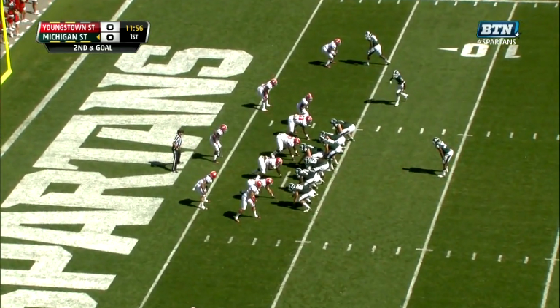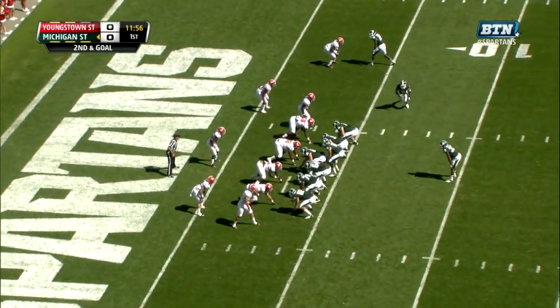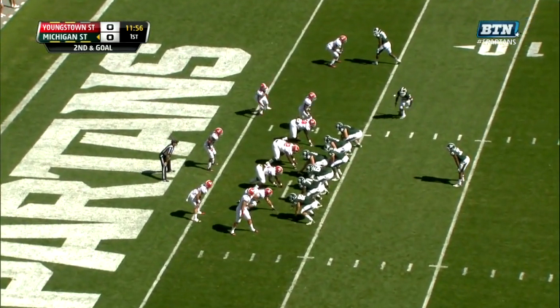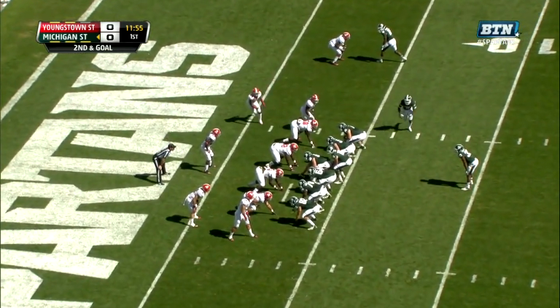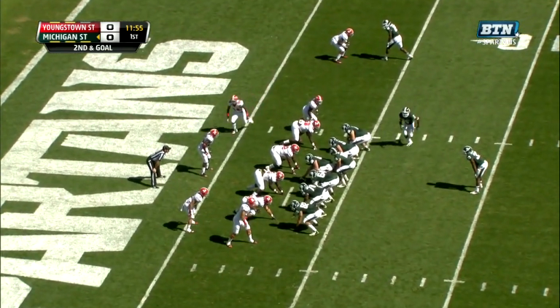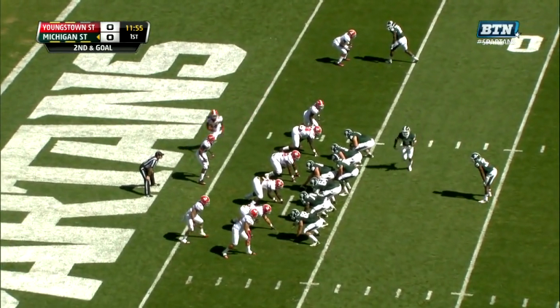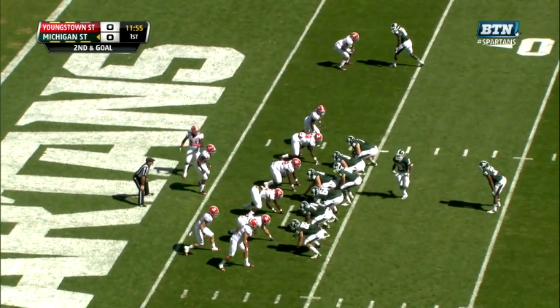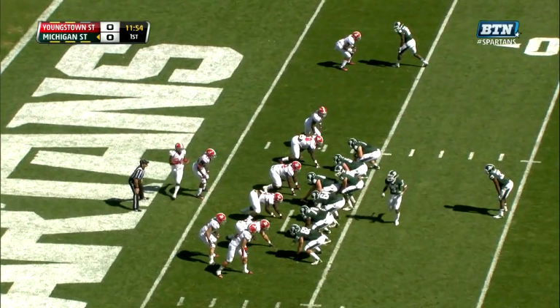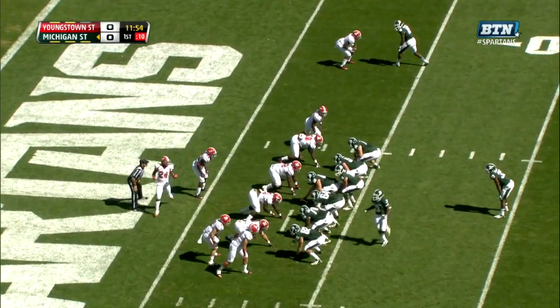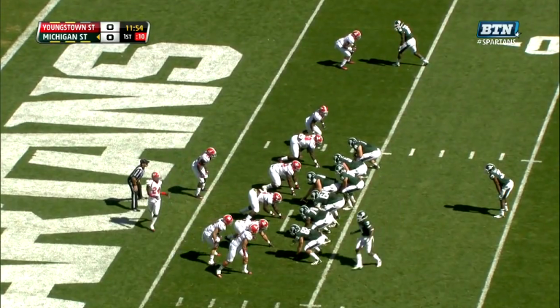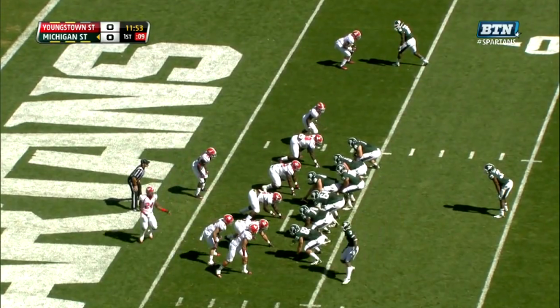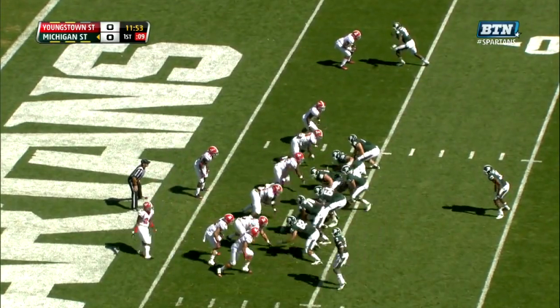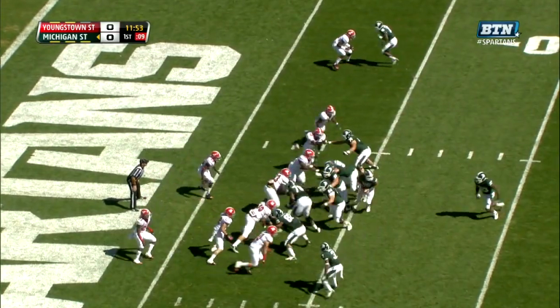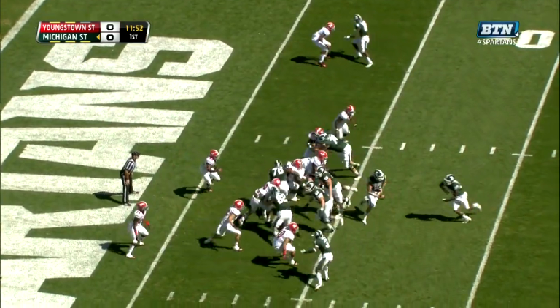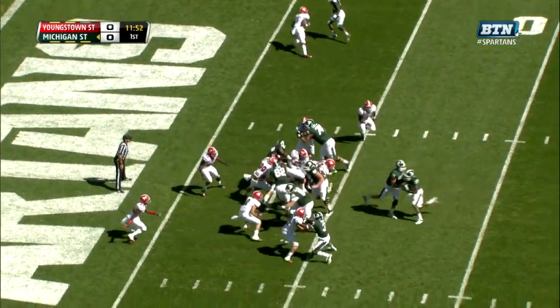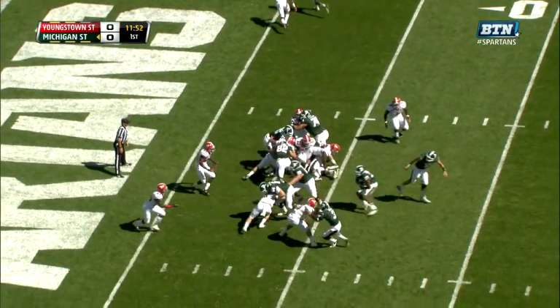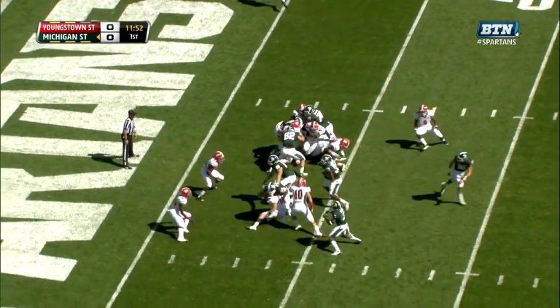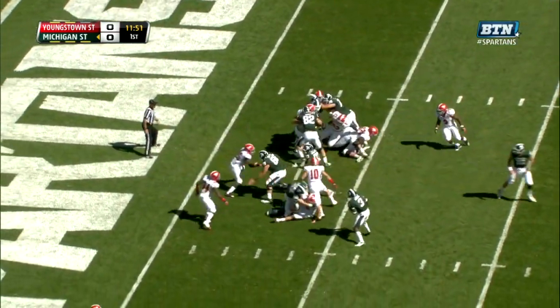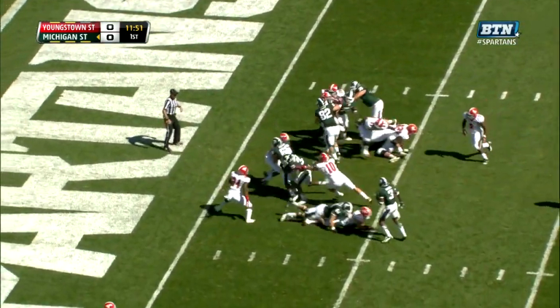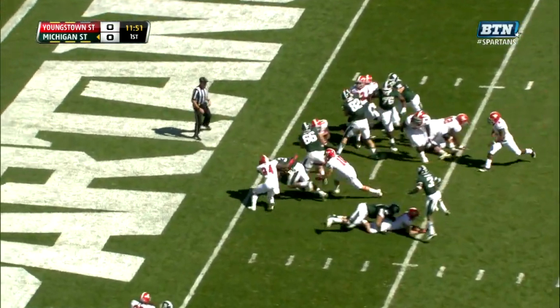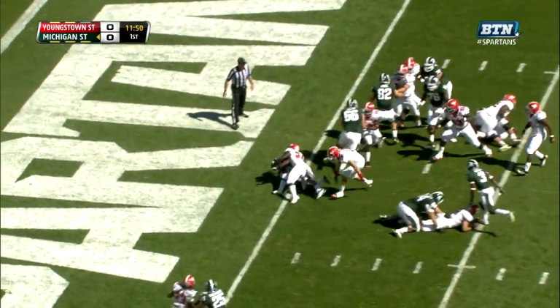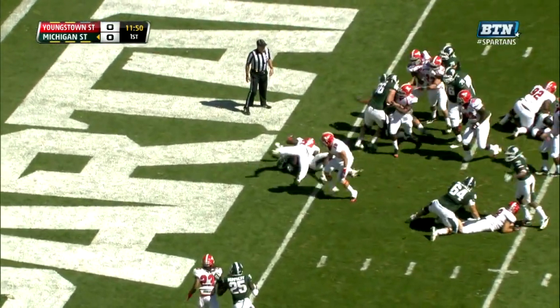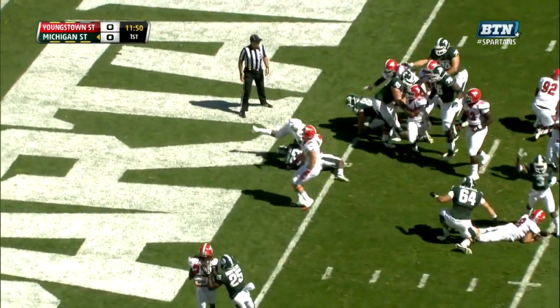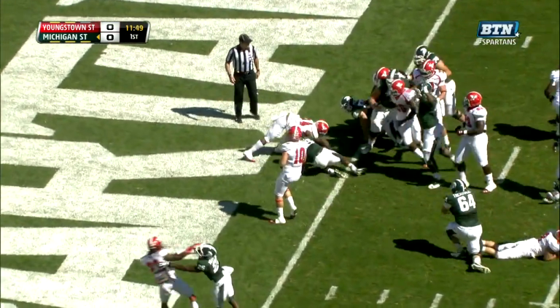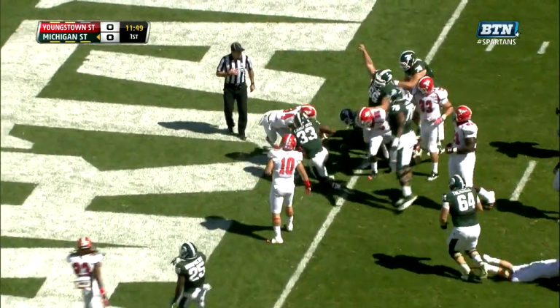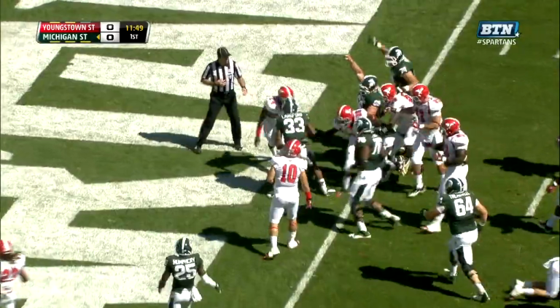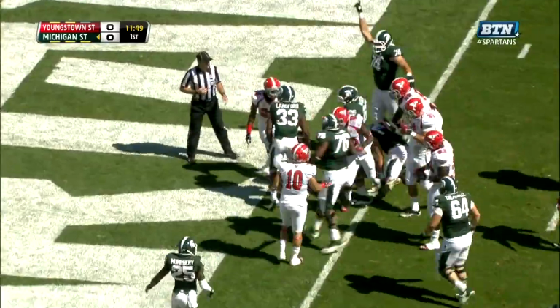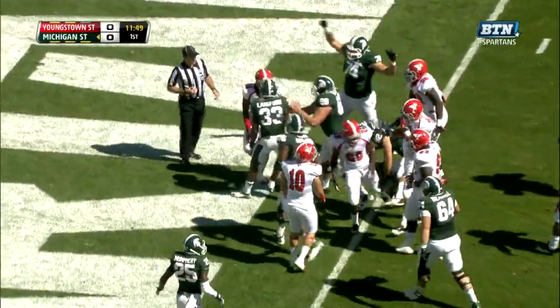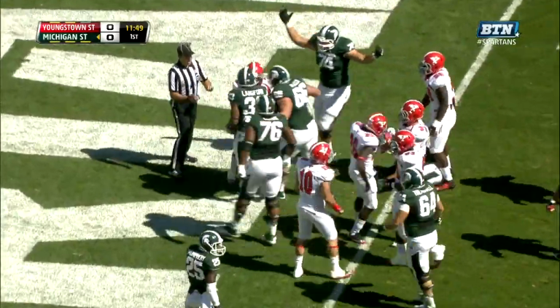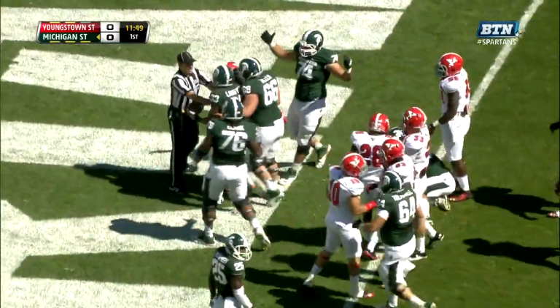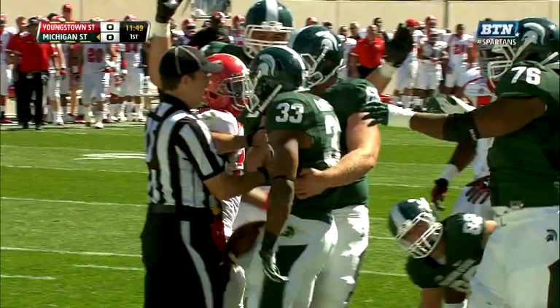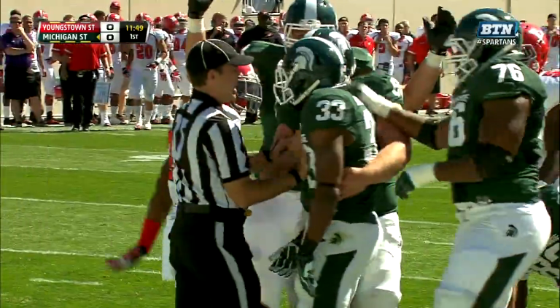From the four yard line now on second down. Jeremy Langford picking his way into the end zone. Touchdown Spartans.